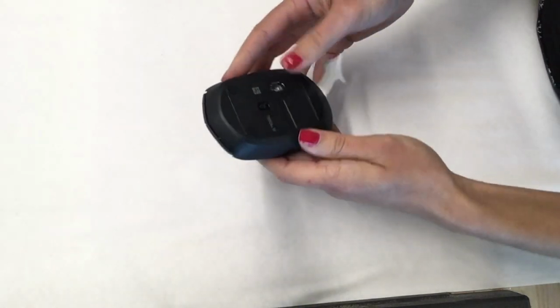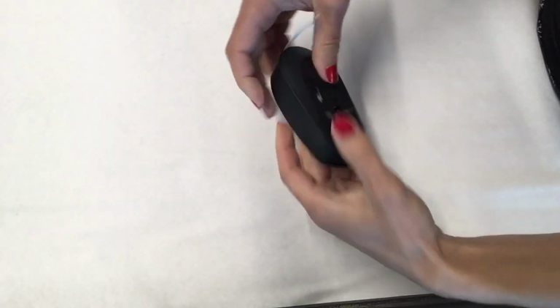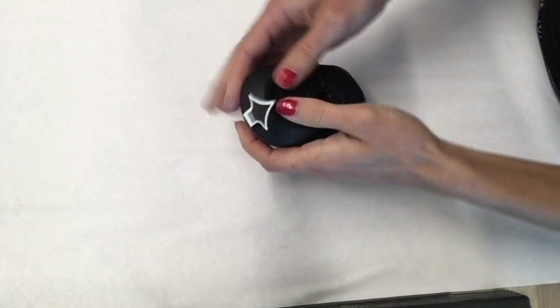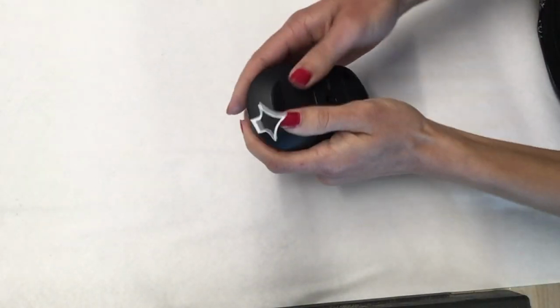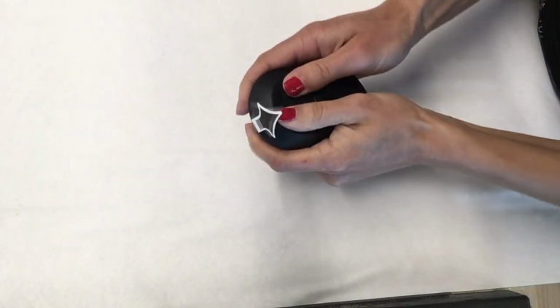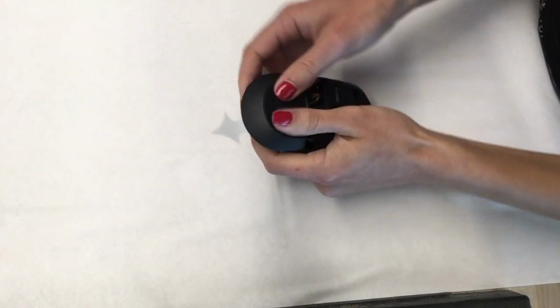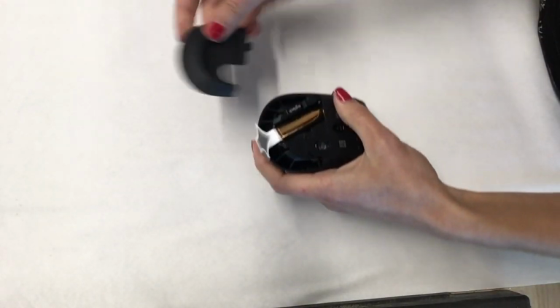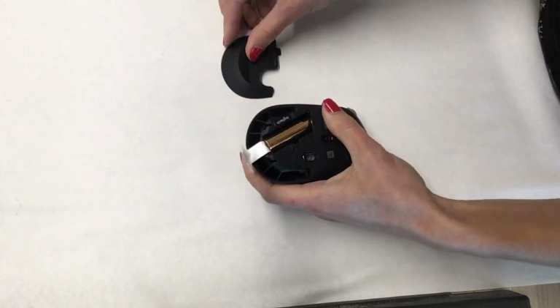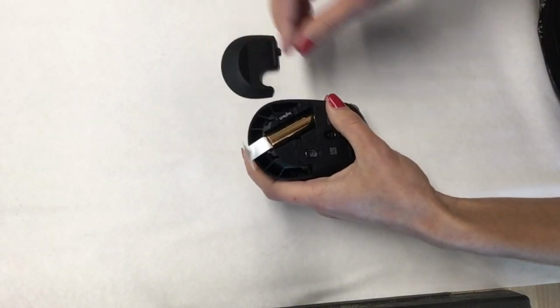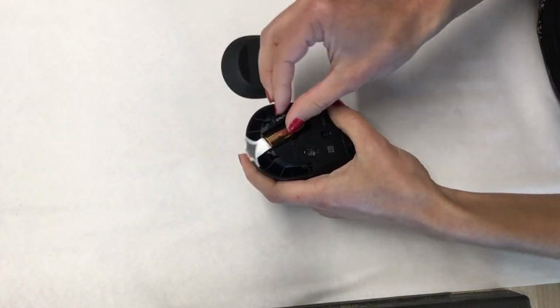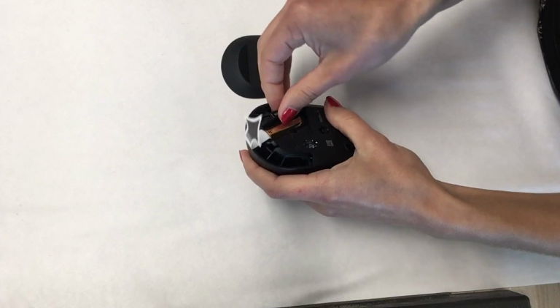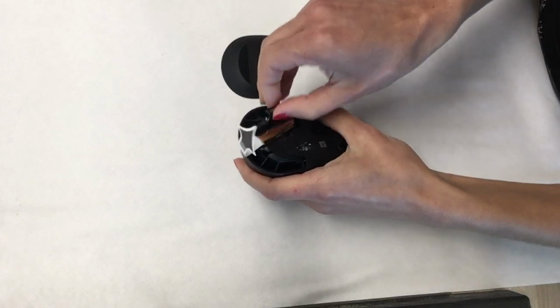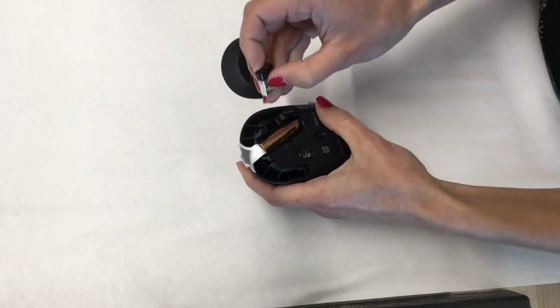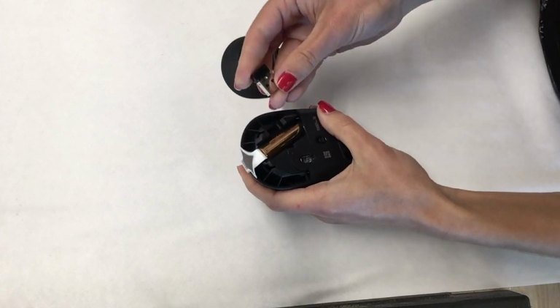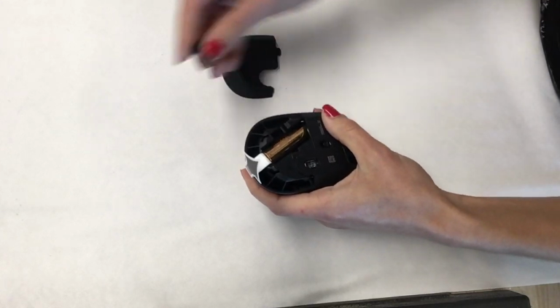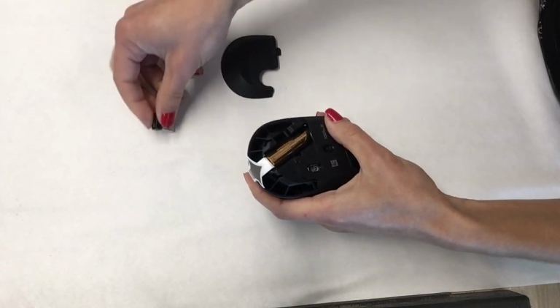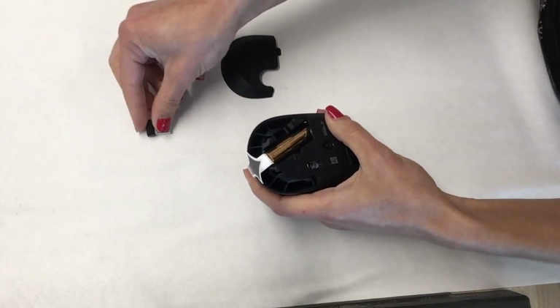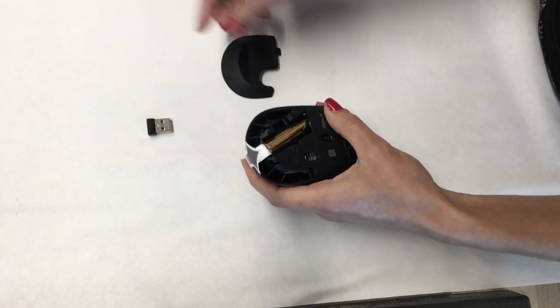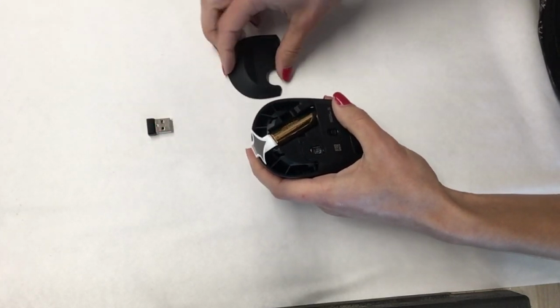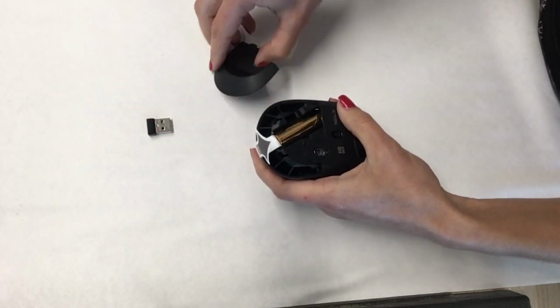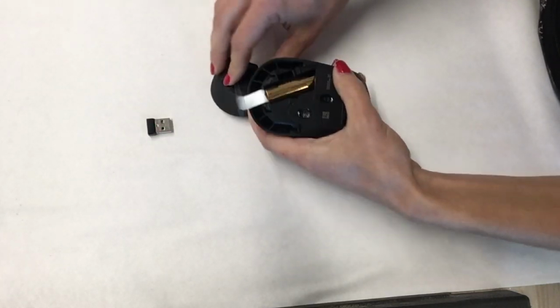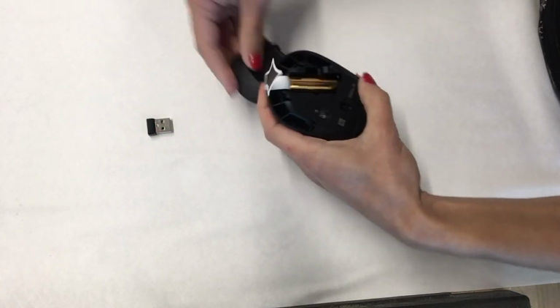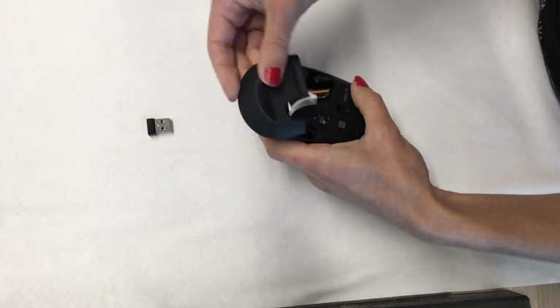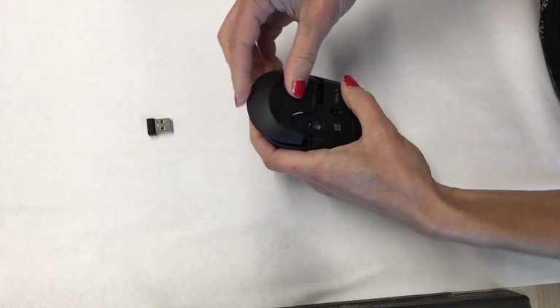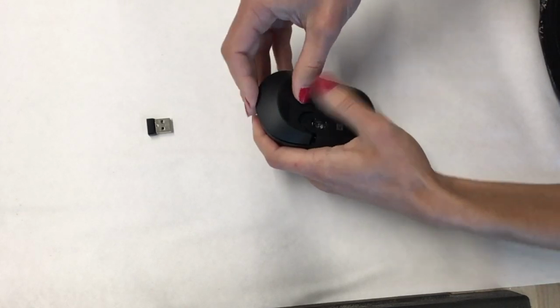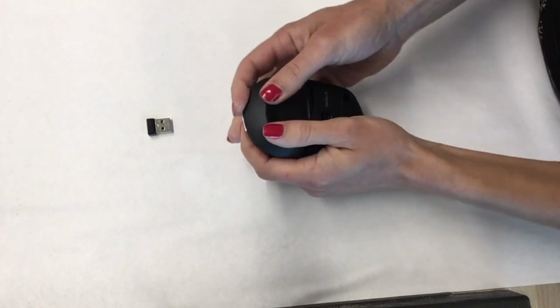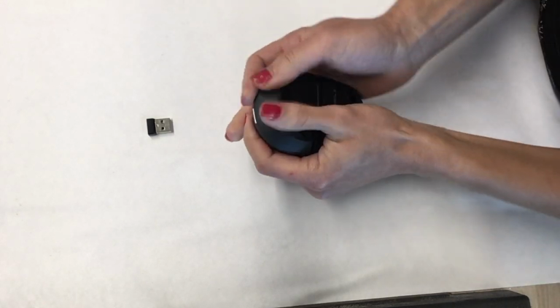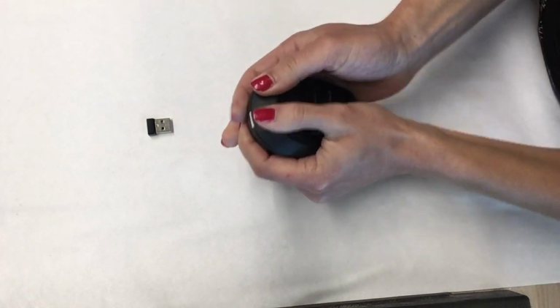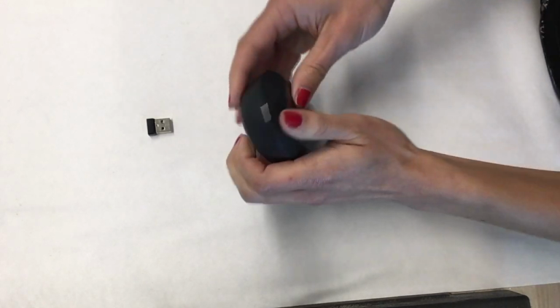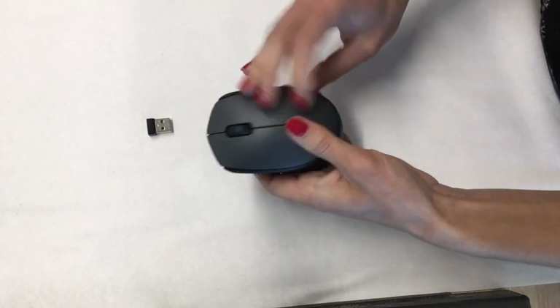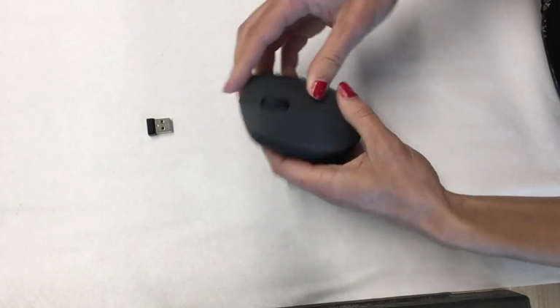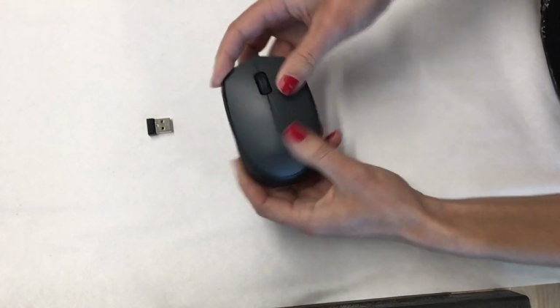Start by opening the battery compartment. Remove the dongle and save it for later. You can close the battery compartment again as we will no longer need it.